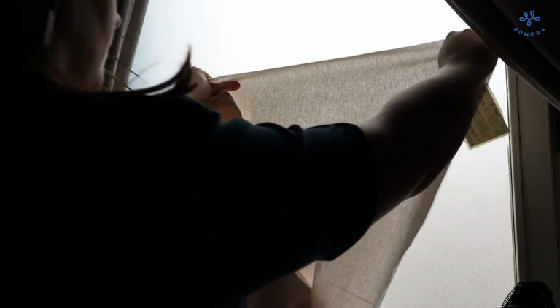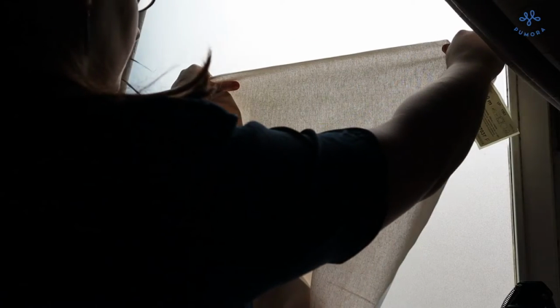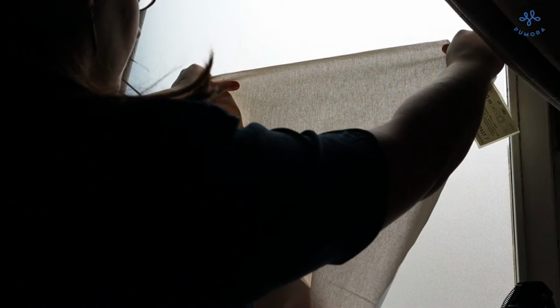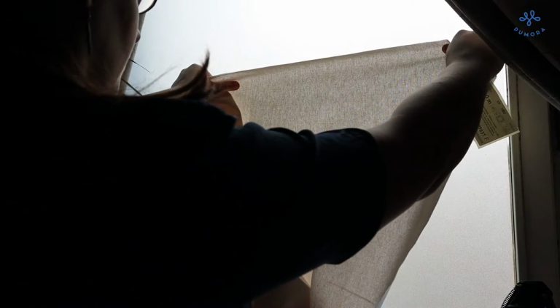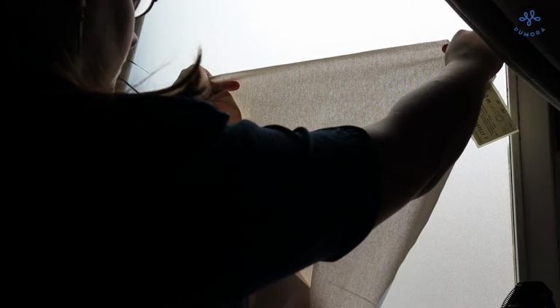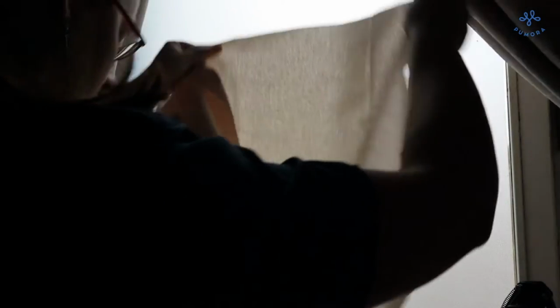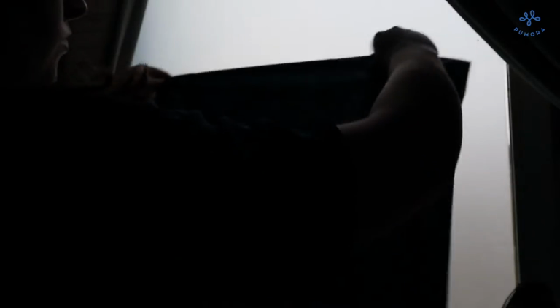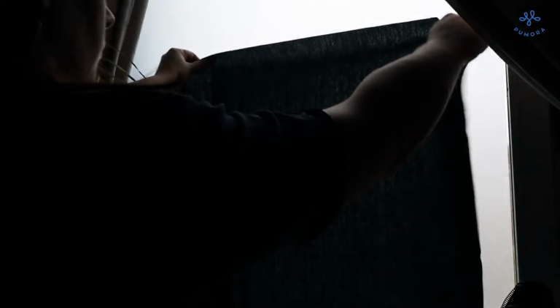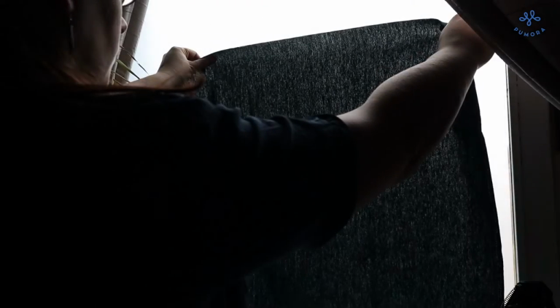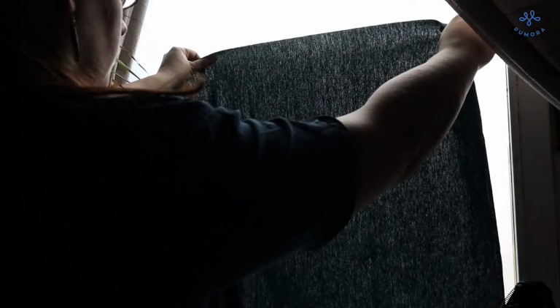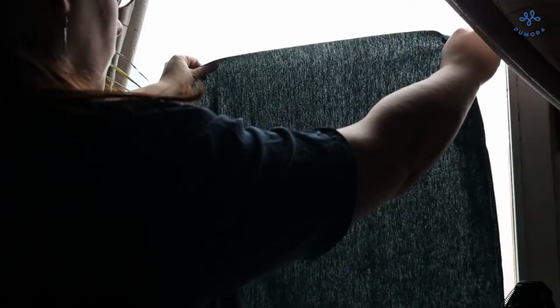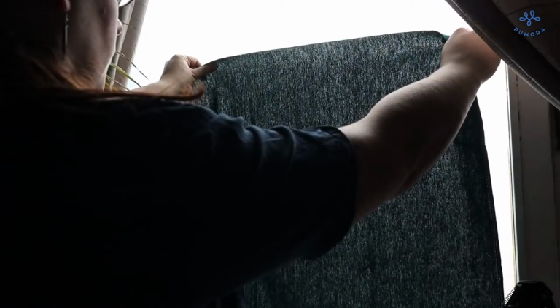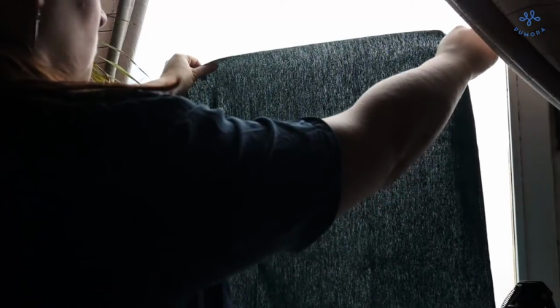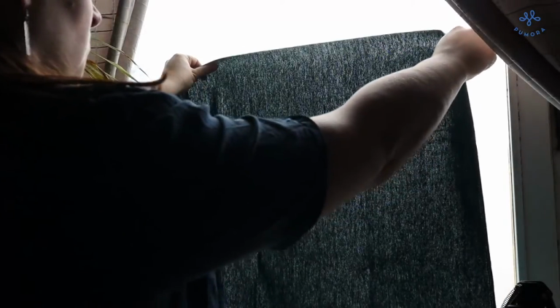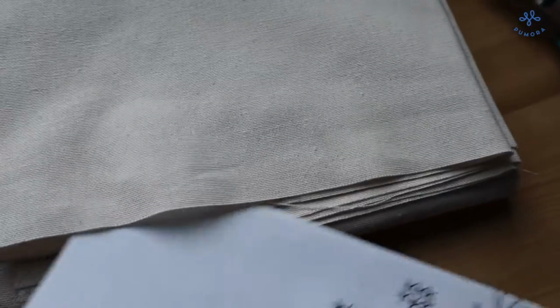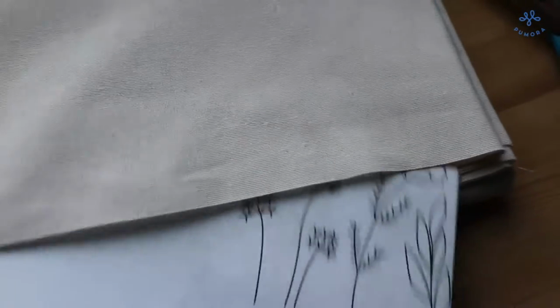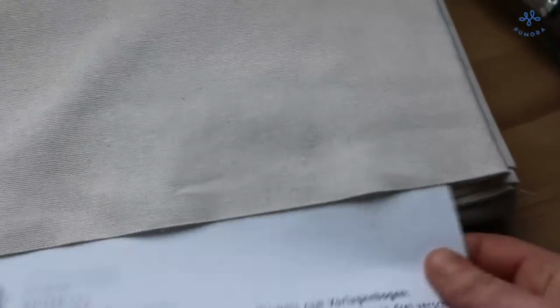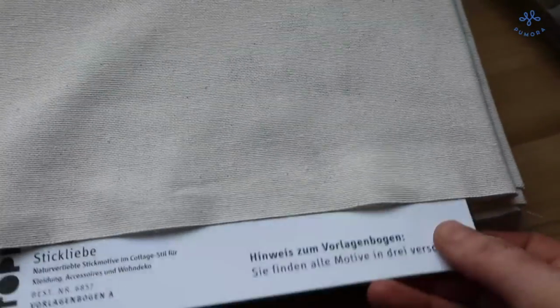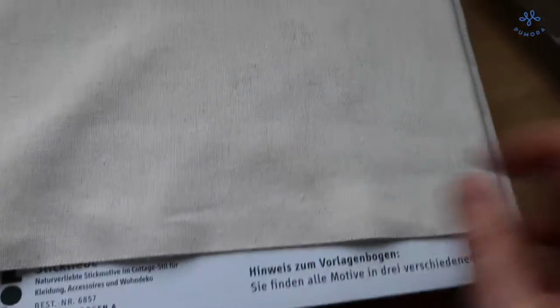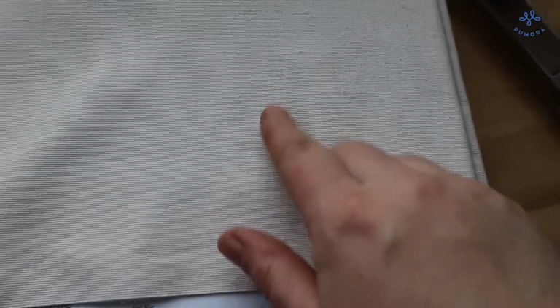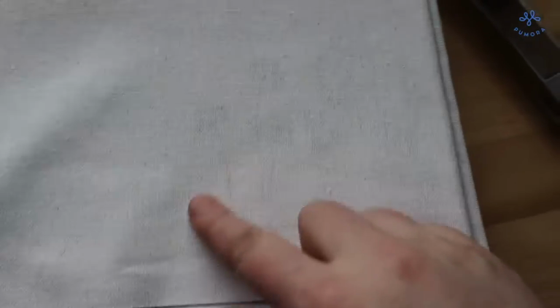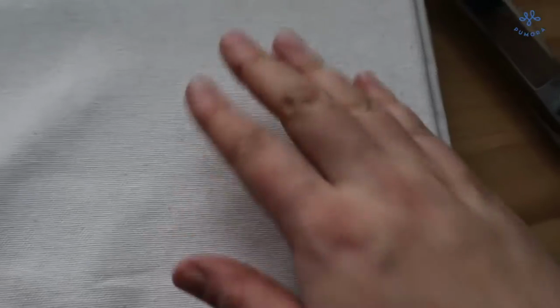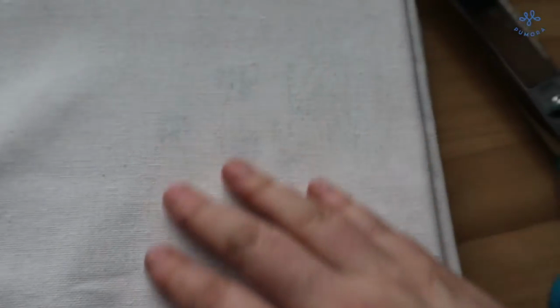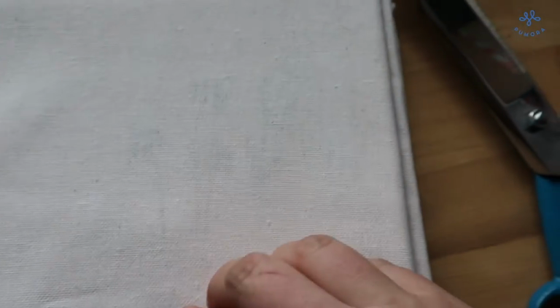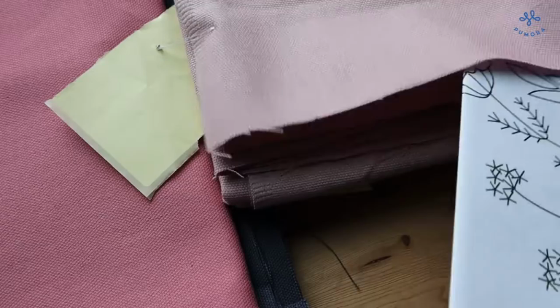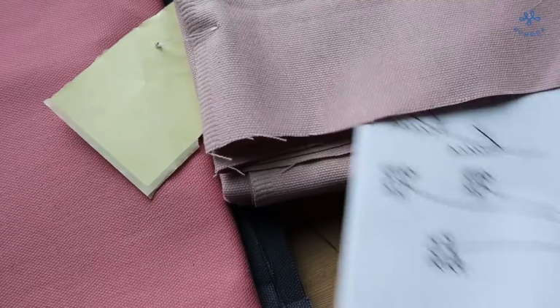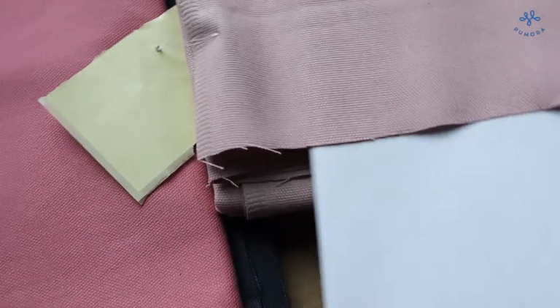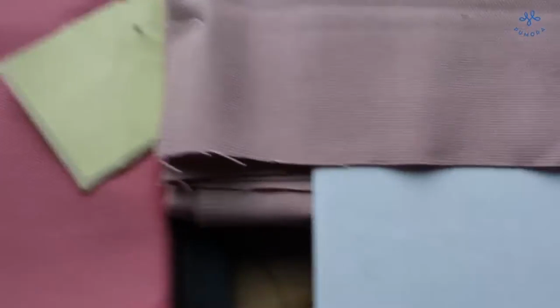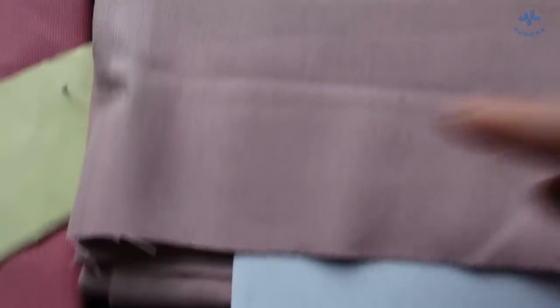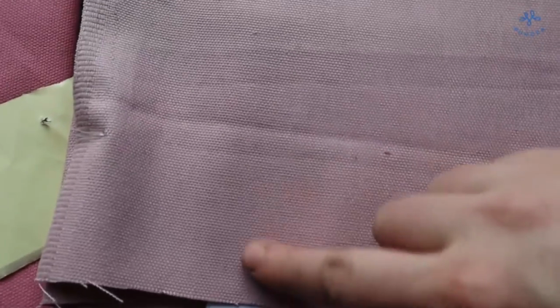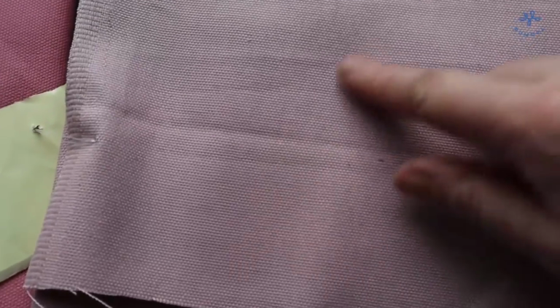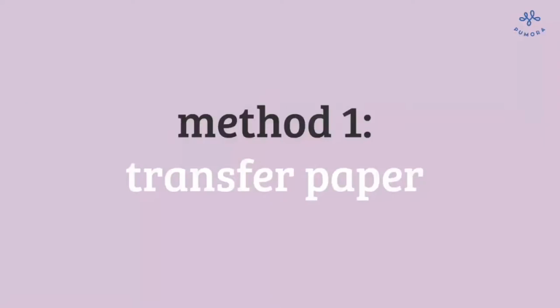Usually the easiest method to transfer an embroidery pattern is to trace it. Here you can see that tracing is not doing so well on this thicker fabric and is impossible for the colored fabric.